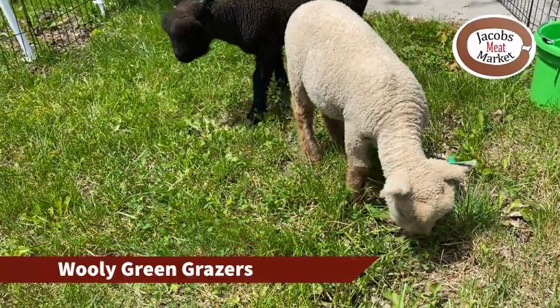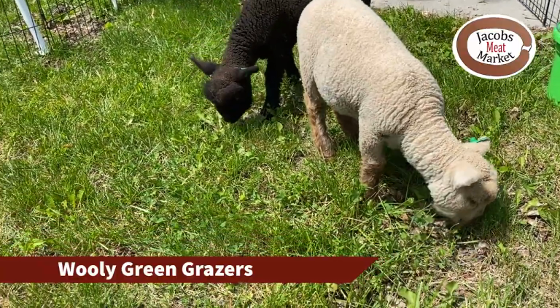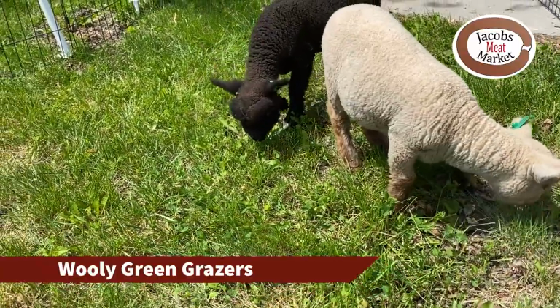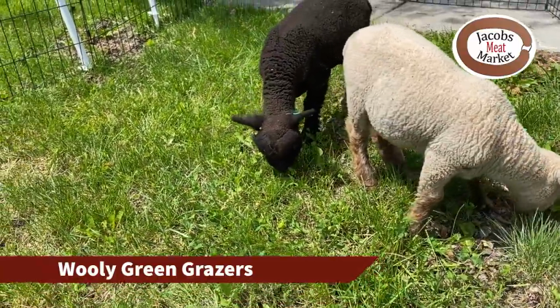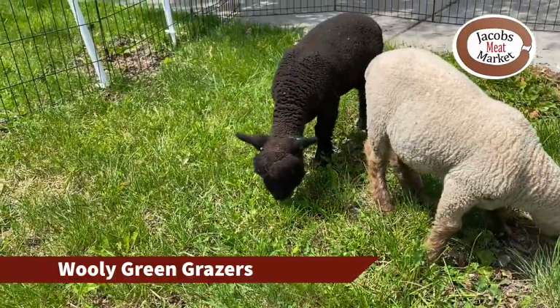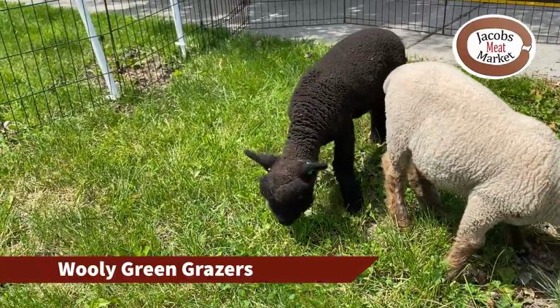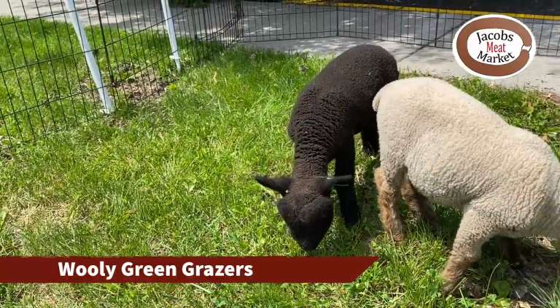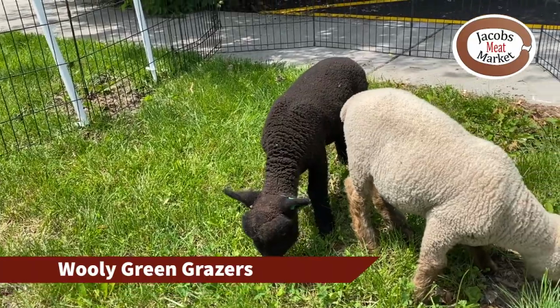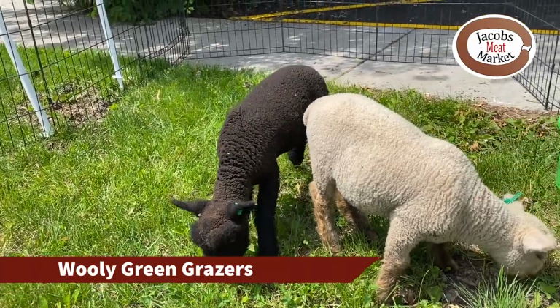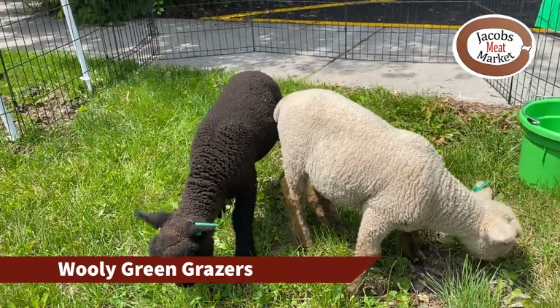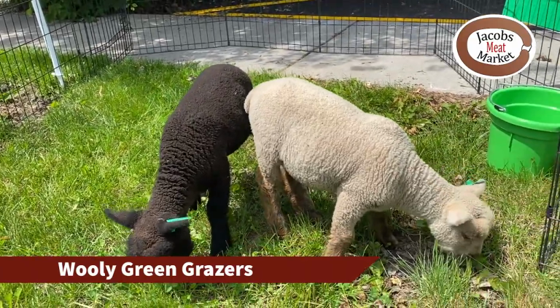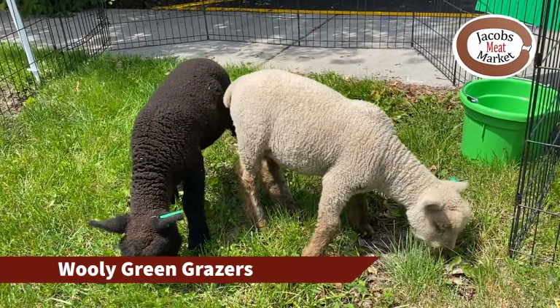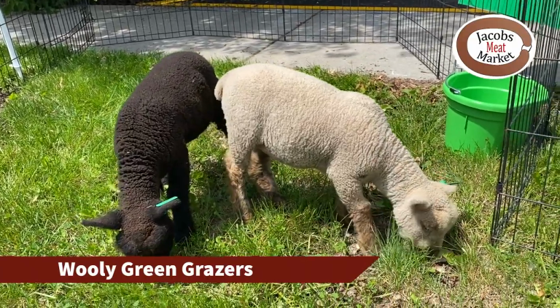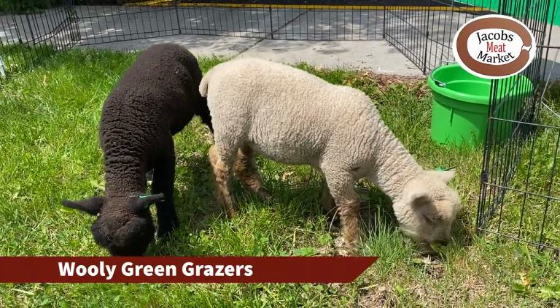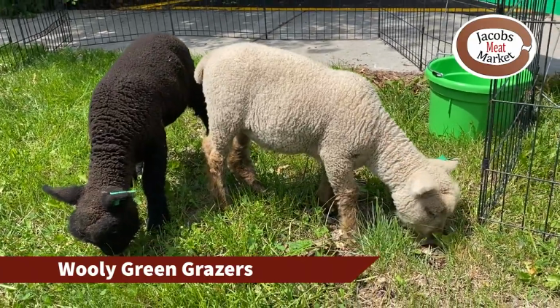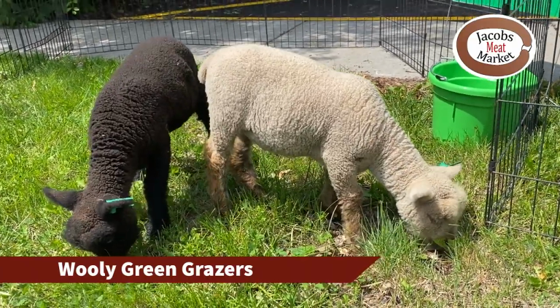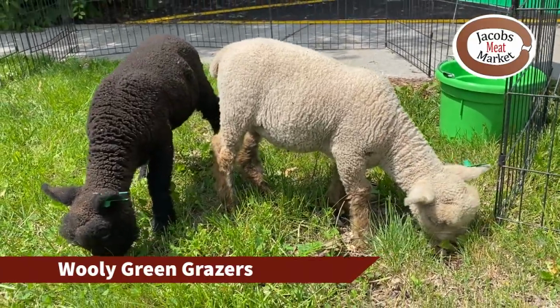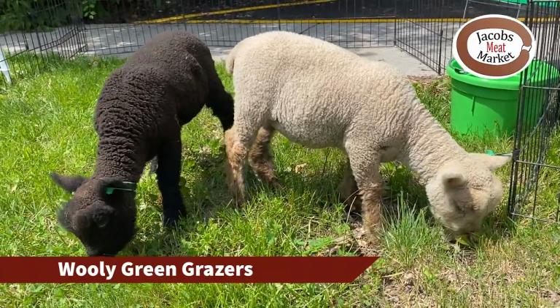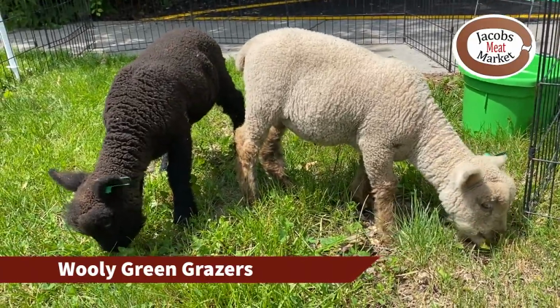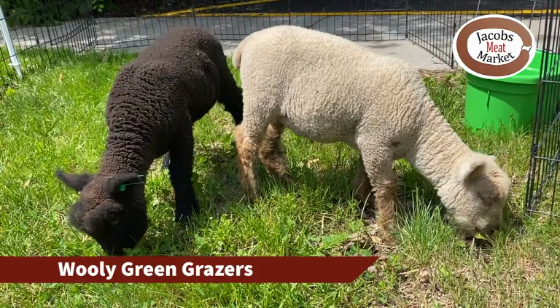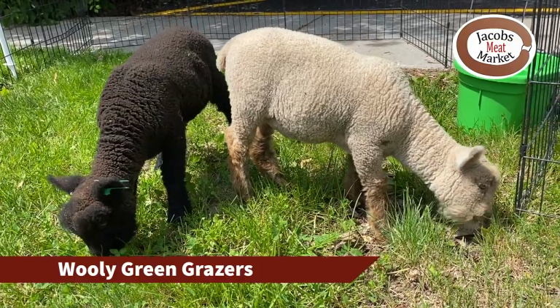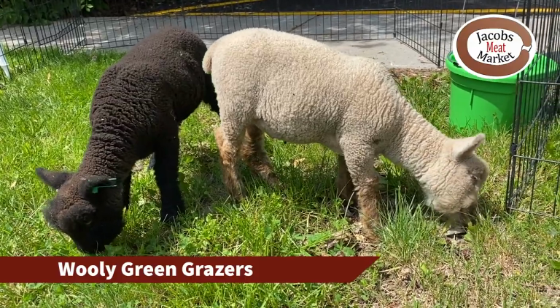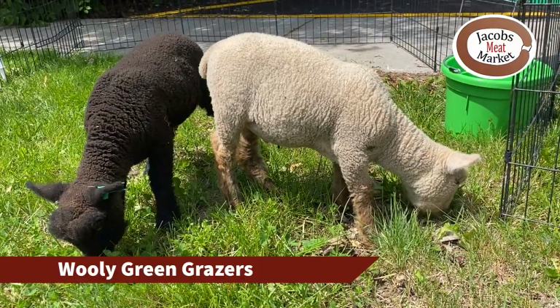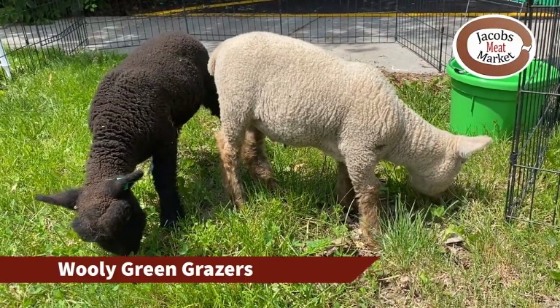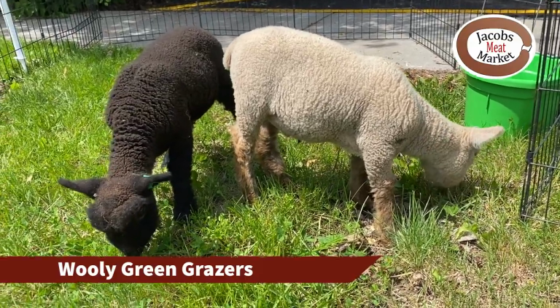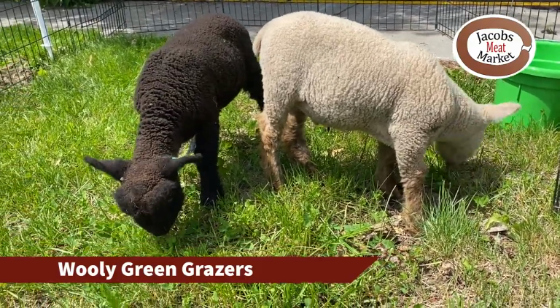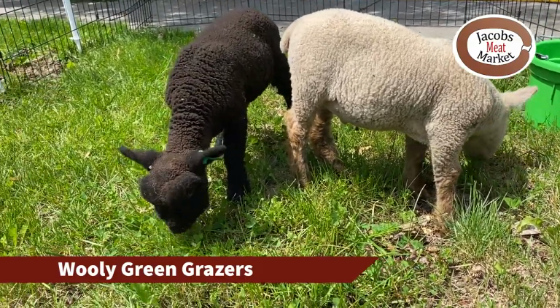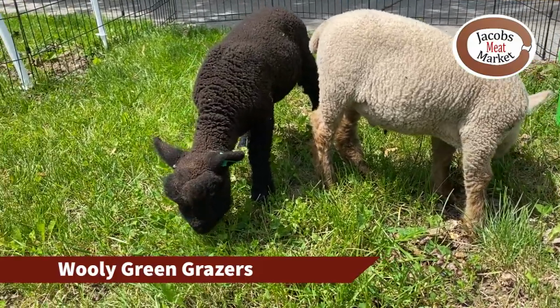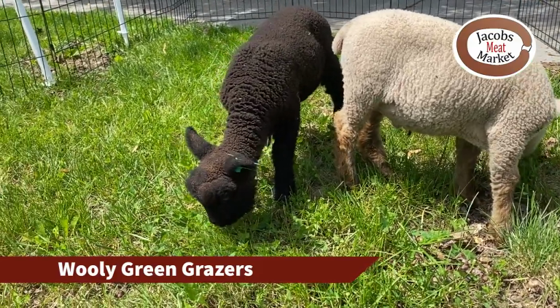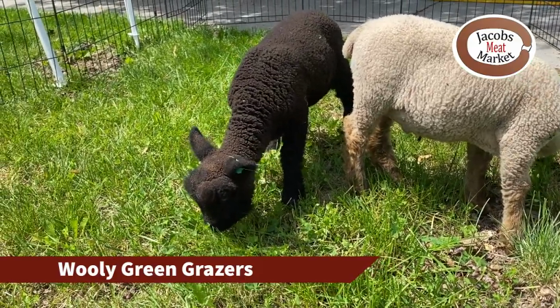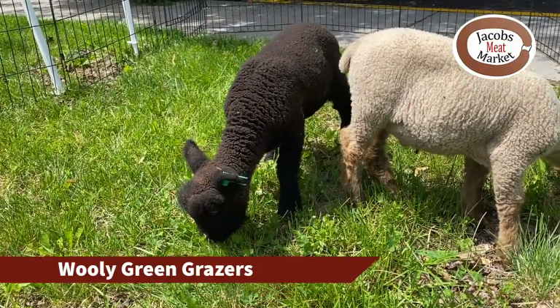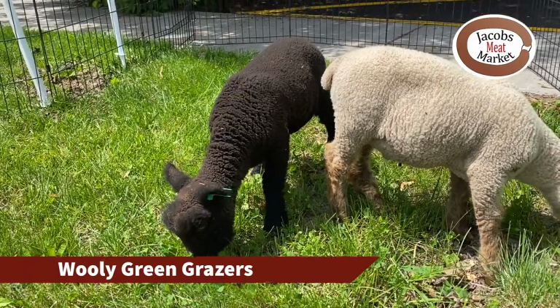We have others that are open-faced and they're the same breed — they will have kind of a slicker face, probably still some wool but just a little bit slicker.